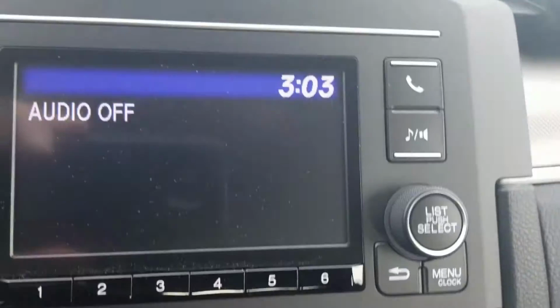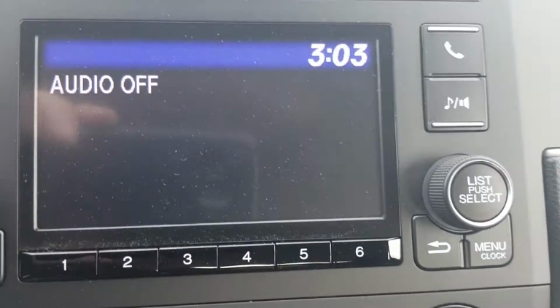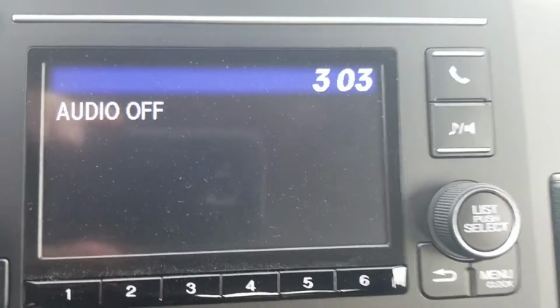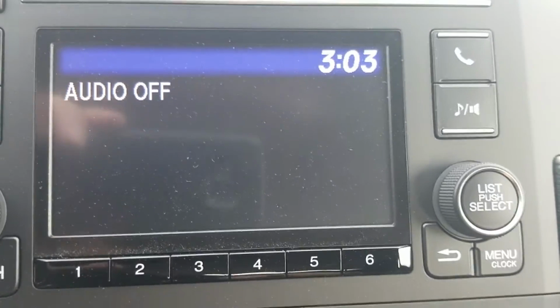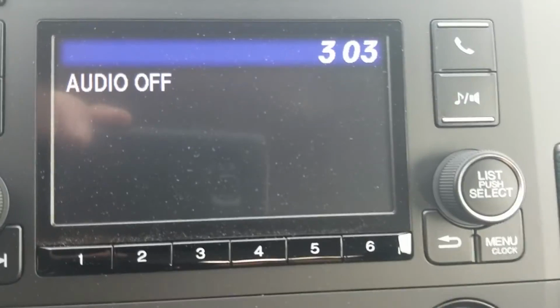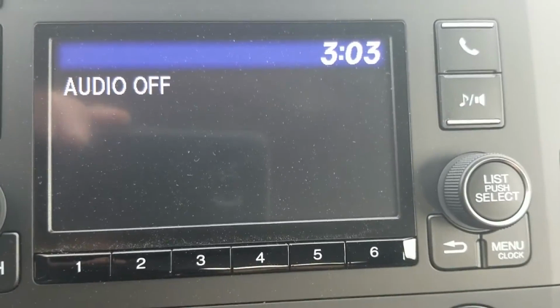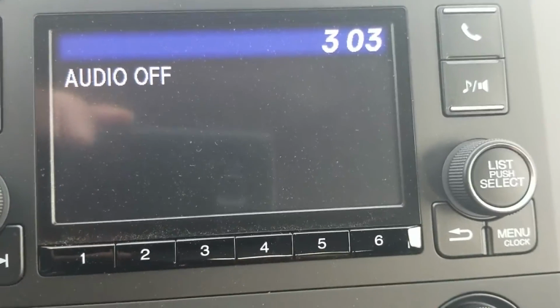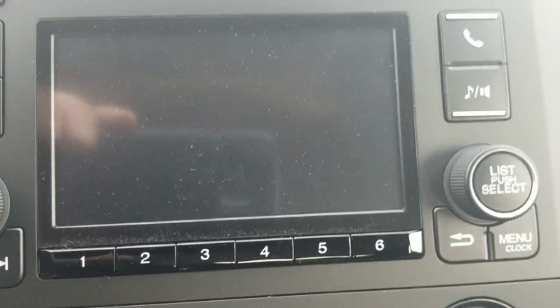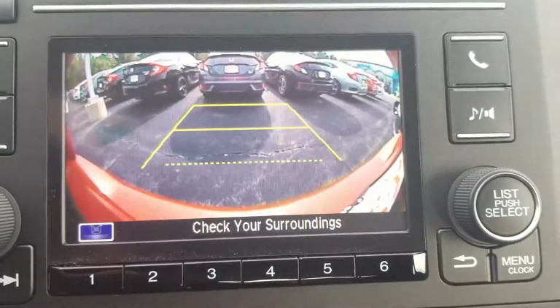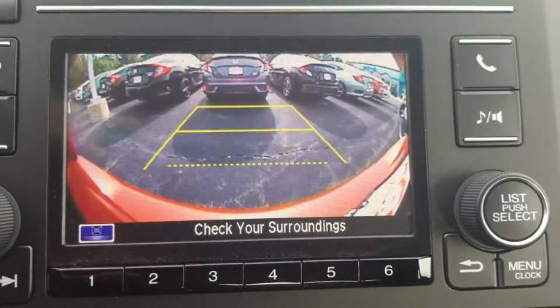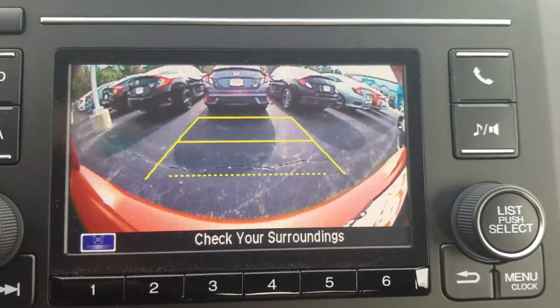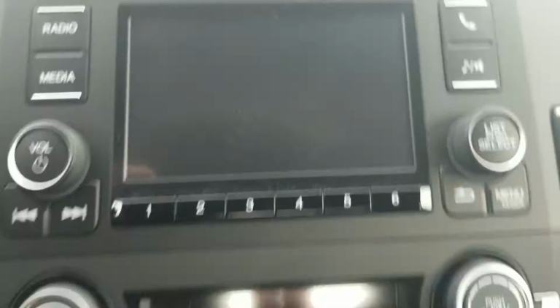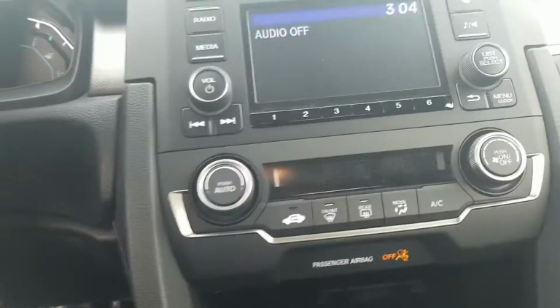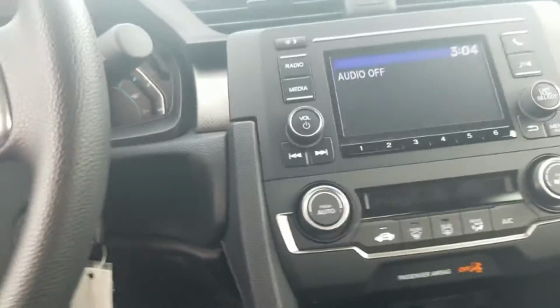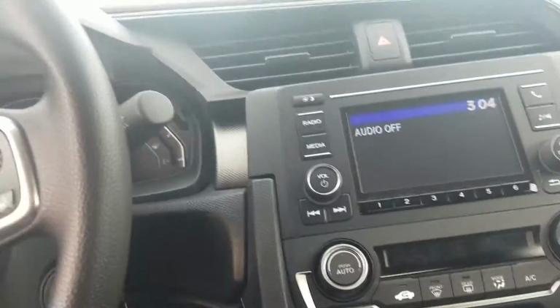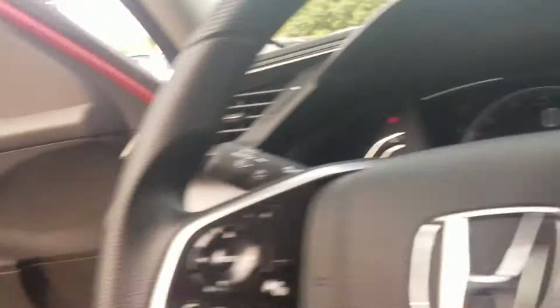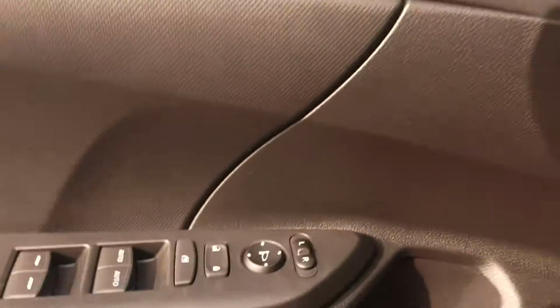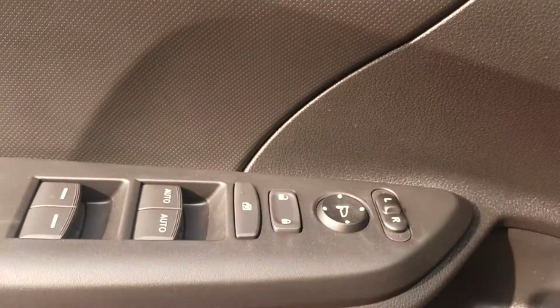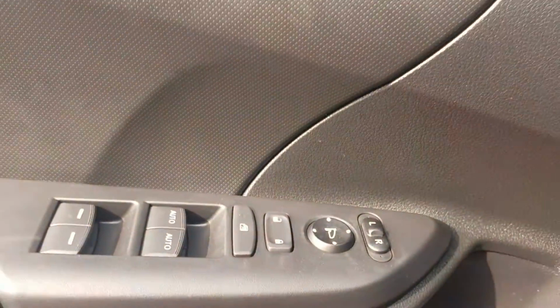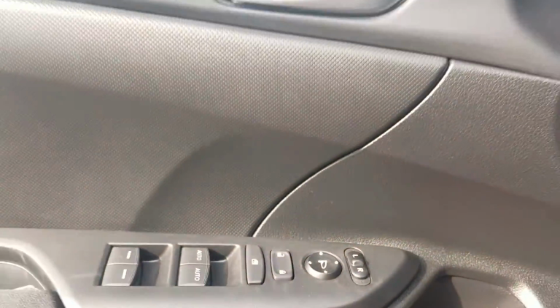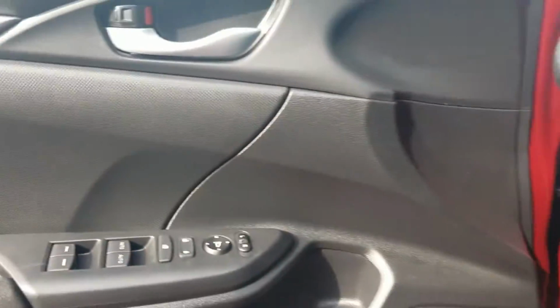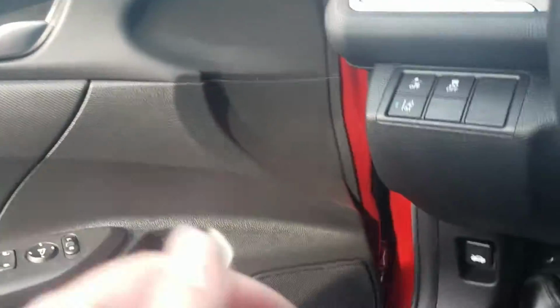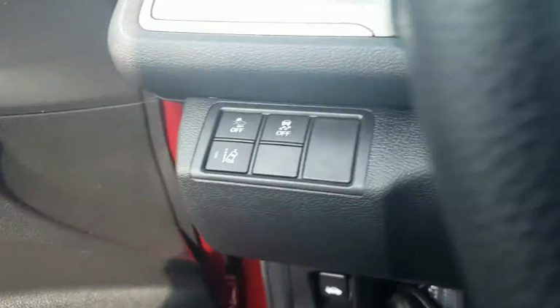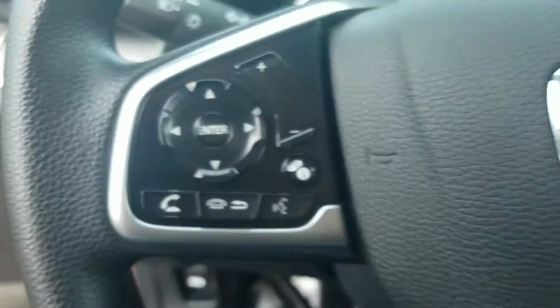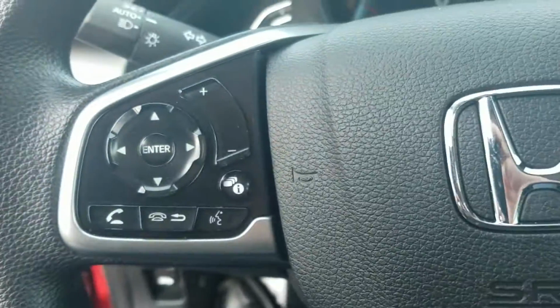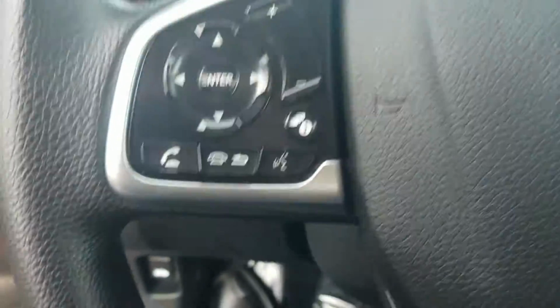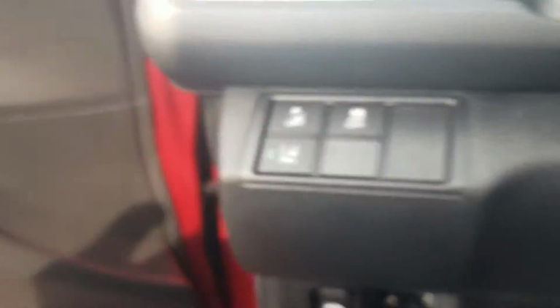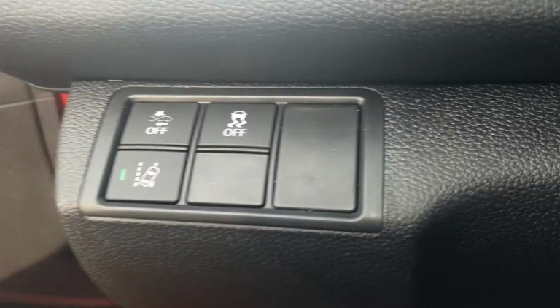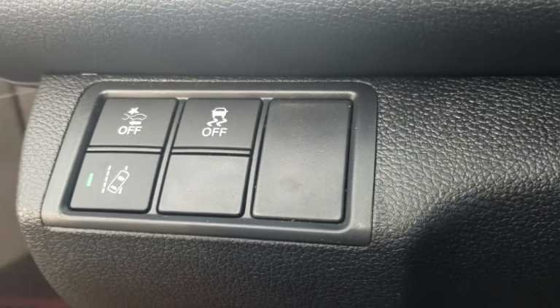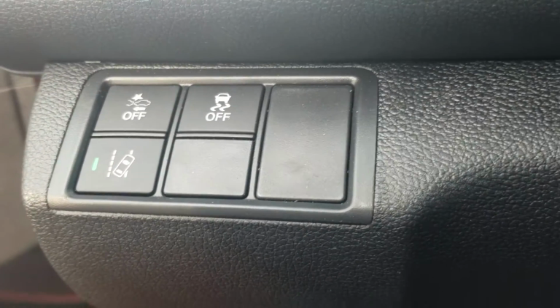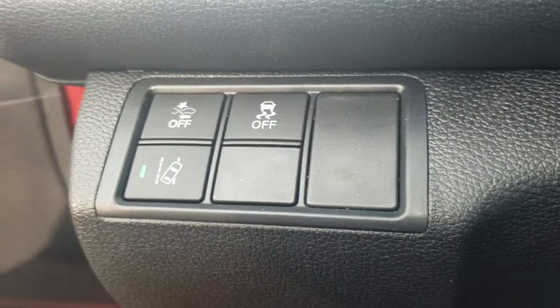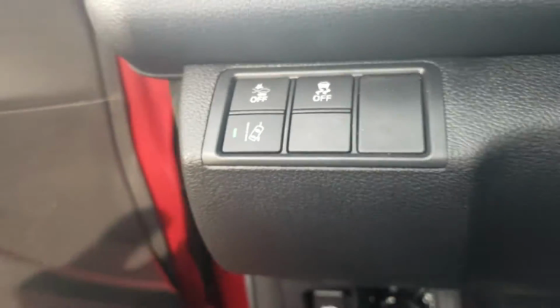We do have a five inch display audio that is Bluetooth compatible. We have a backup camera. And we've got power windows including auto for the driver and passenger side. Plenty of steering wheel controls, and there are your safety feature controls right there.